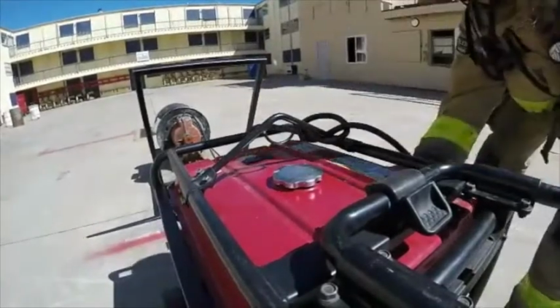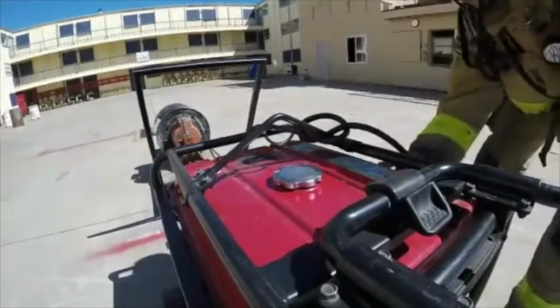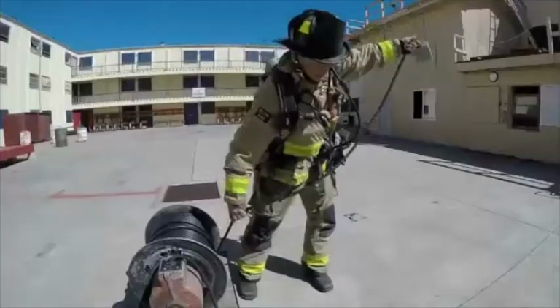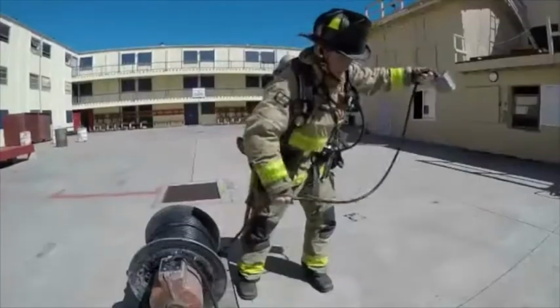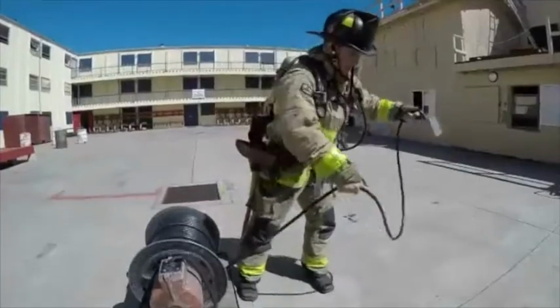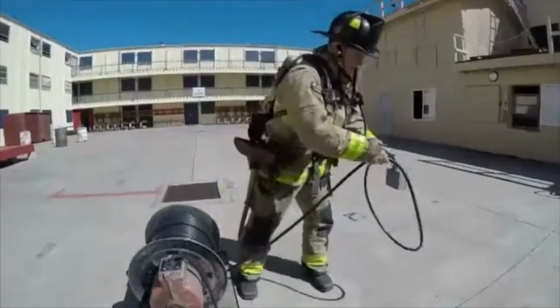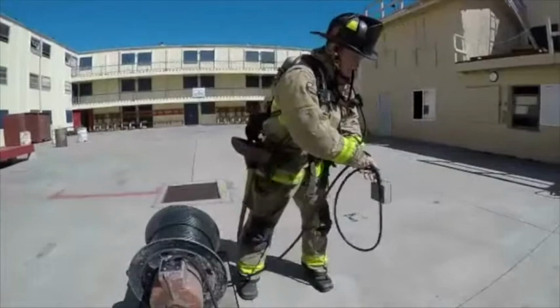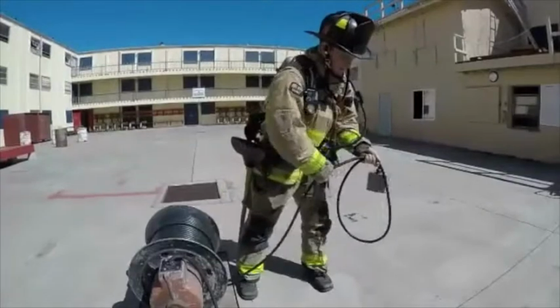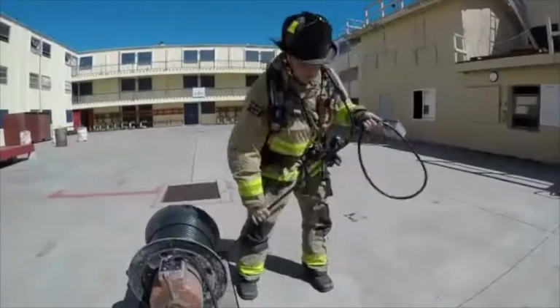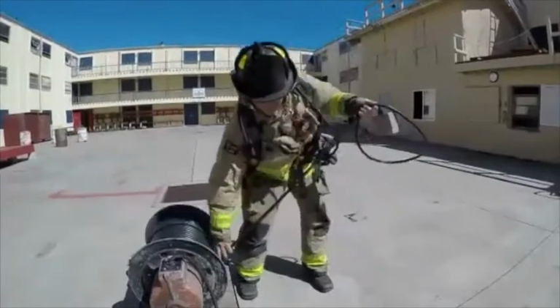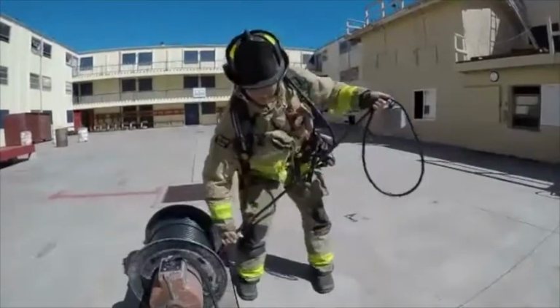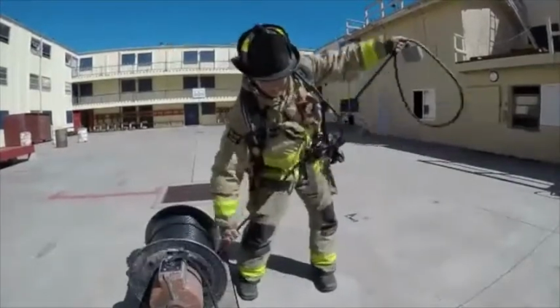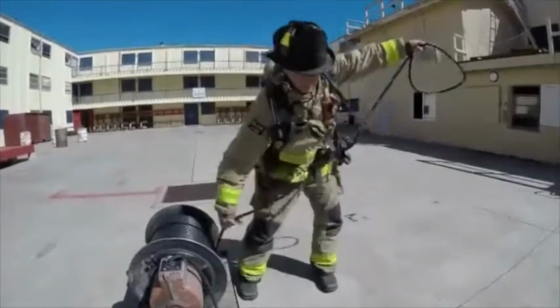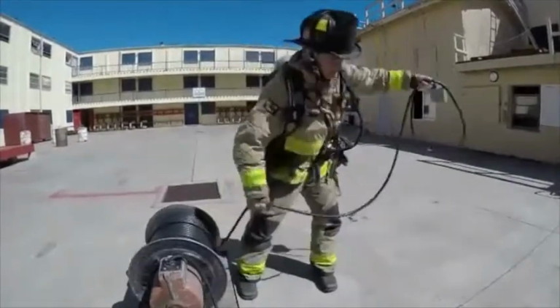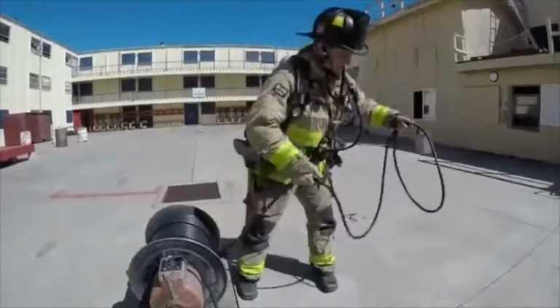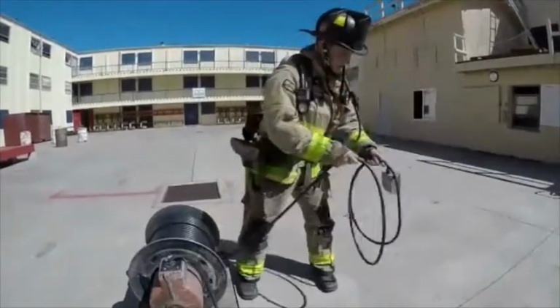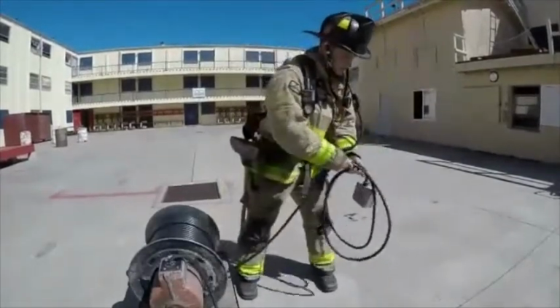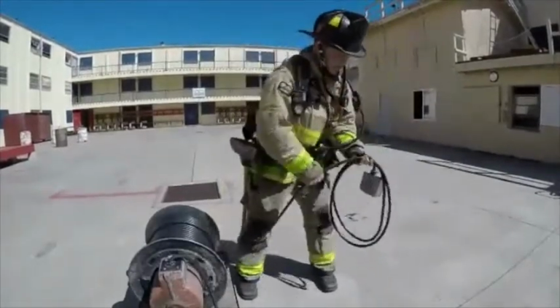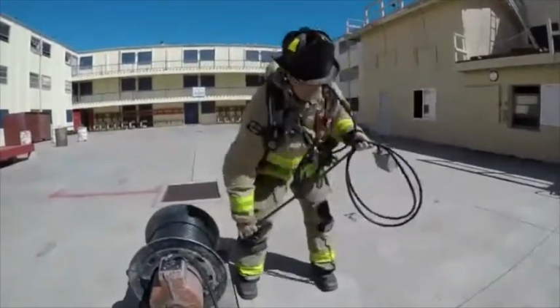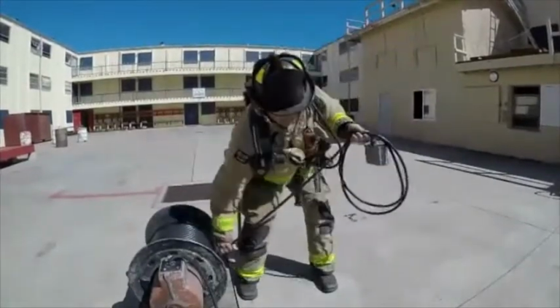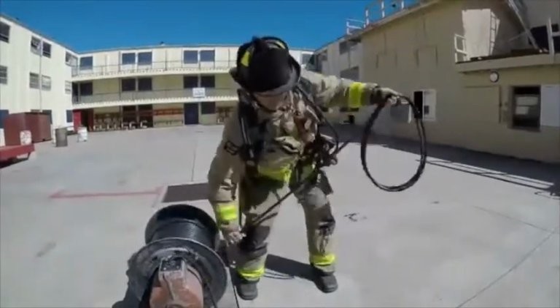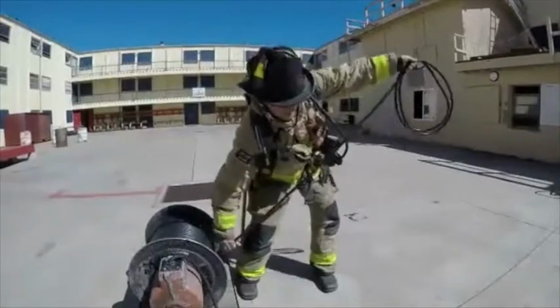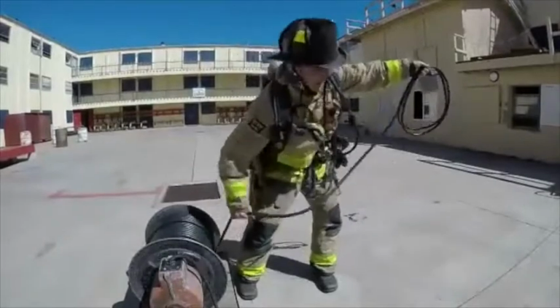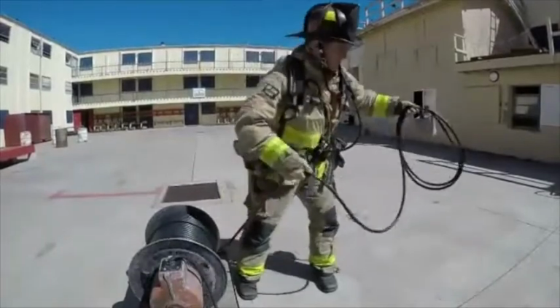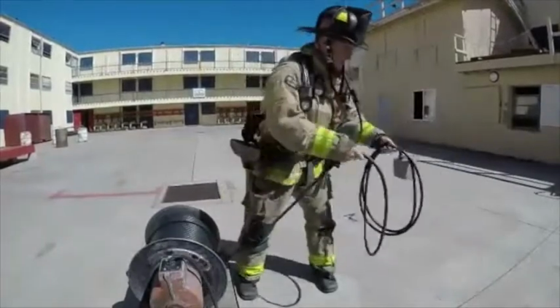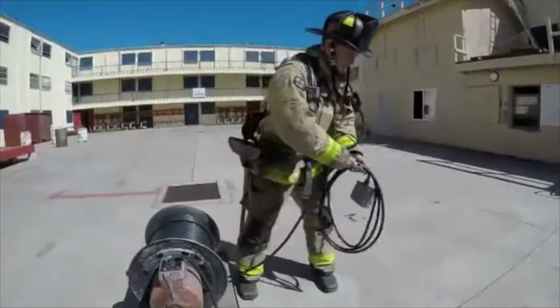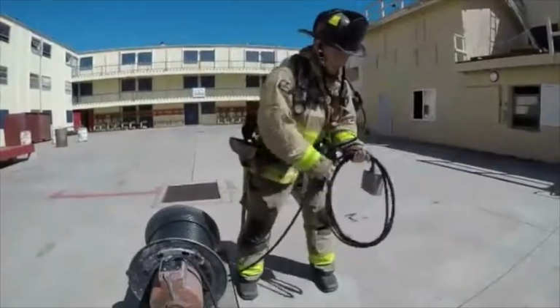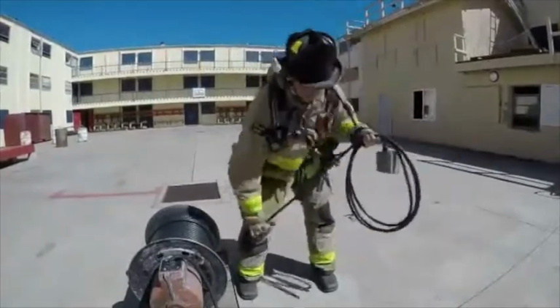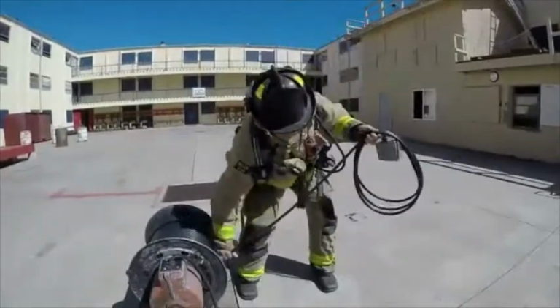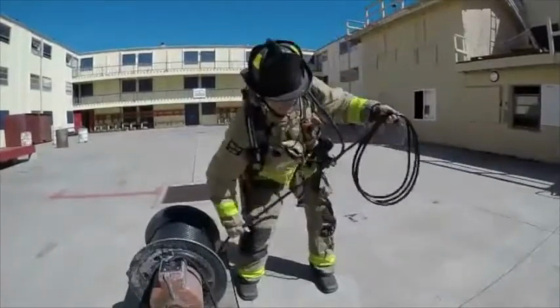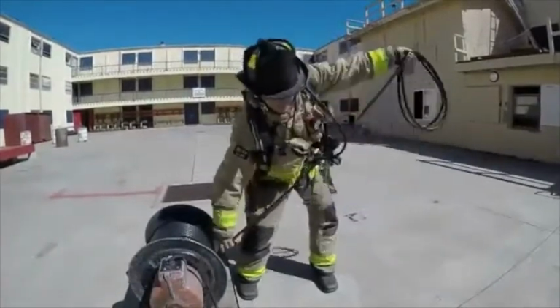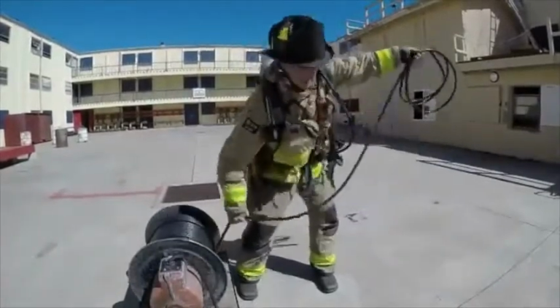The firefighter will now gather the junction box from either the cord reel or from the apparatus. Notice the firefighter is using a good coiling method to help with the cord paying out towards the entrance.